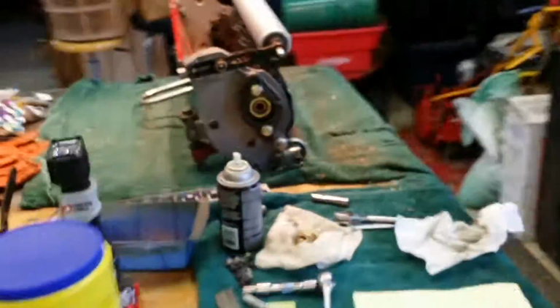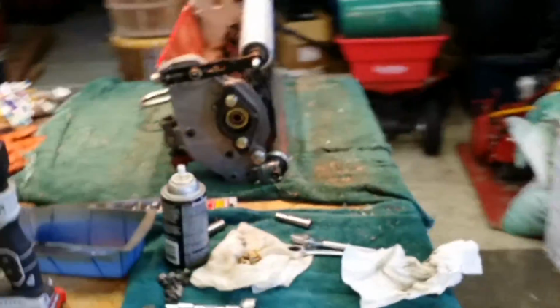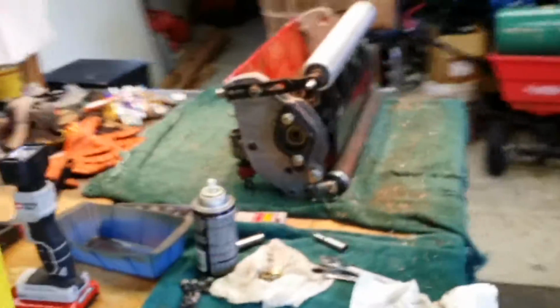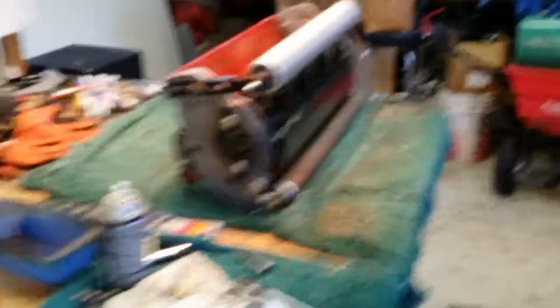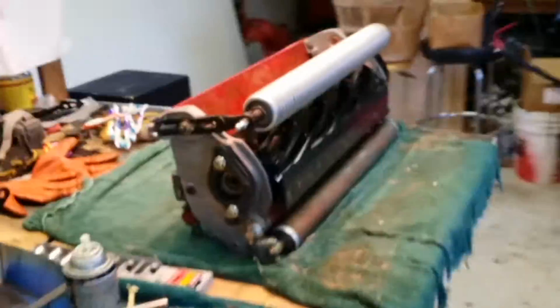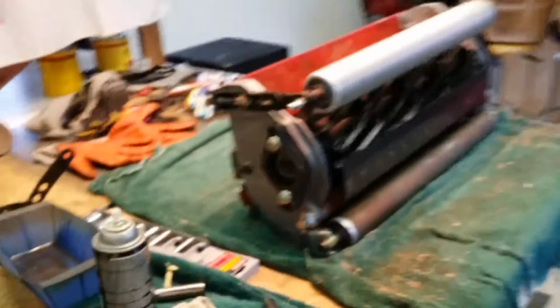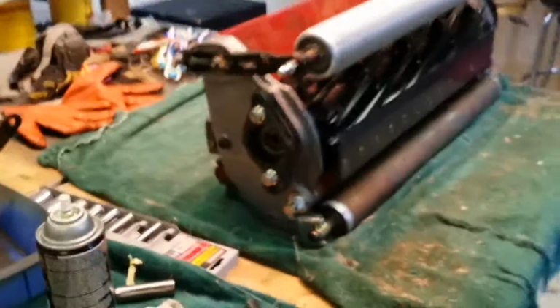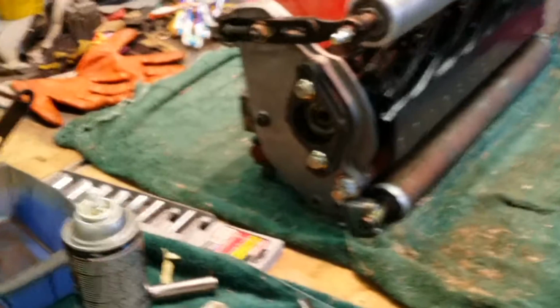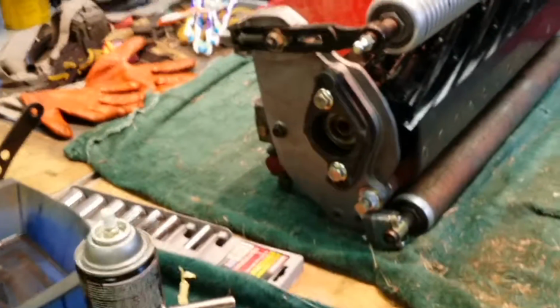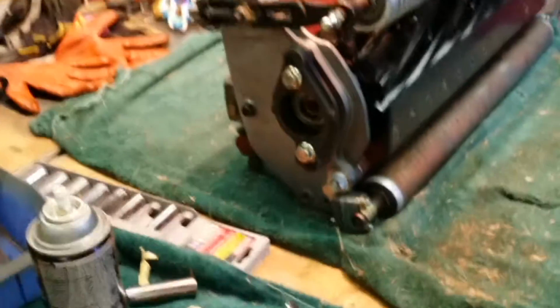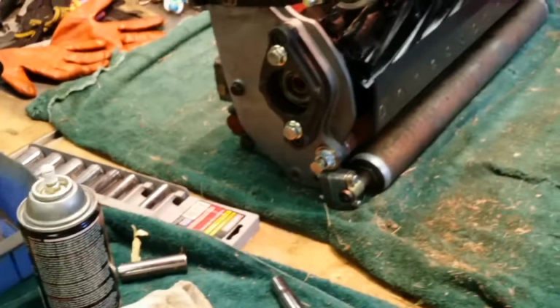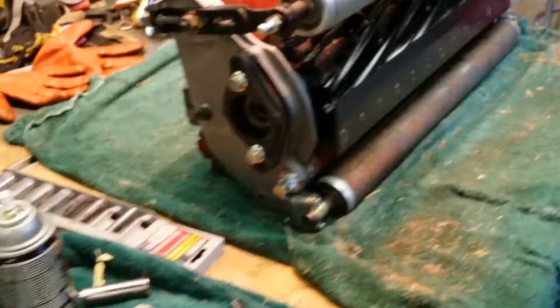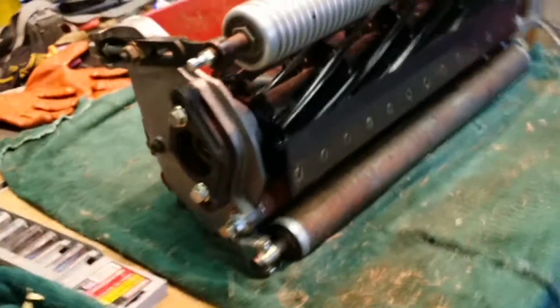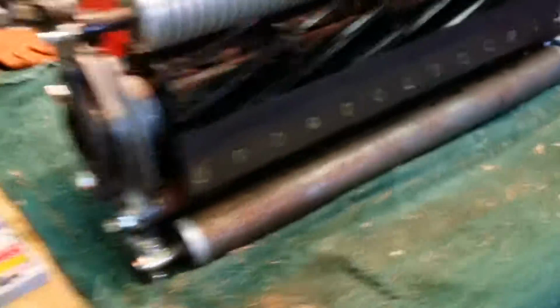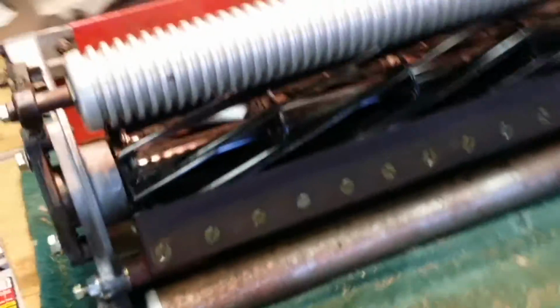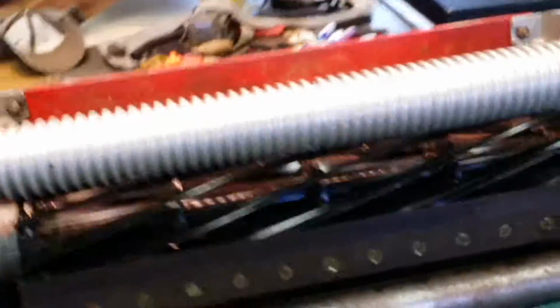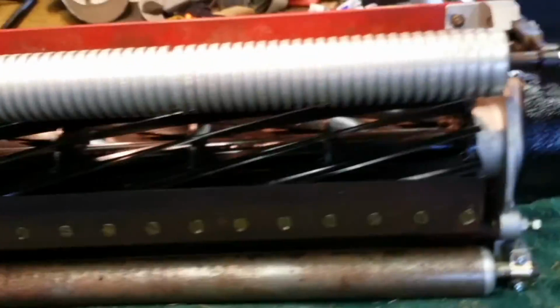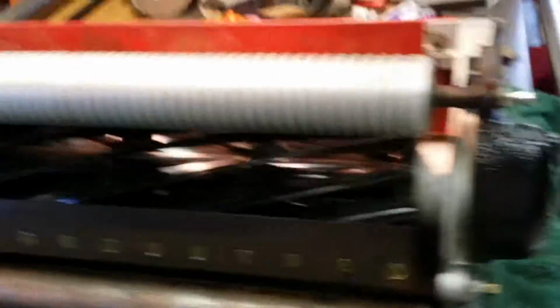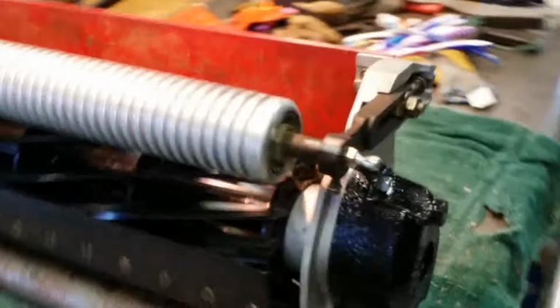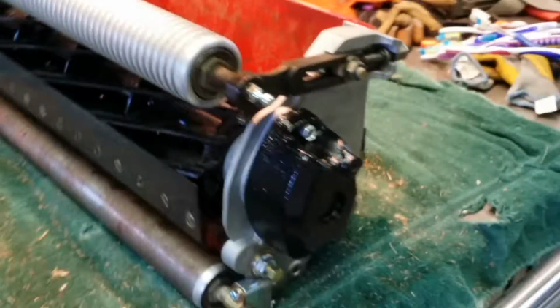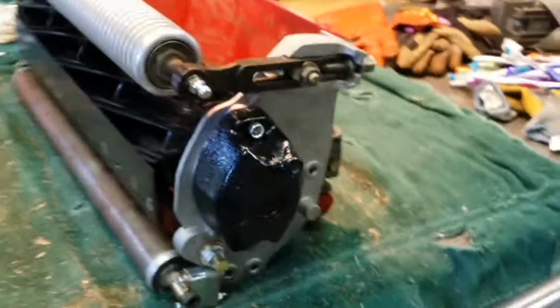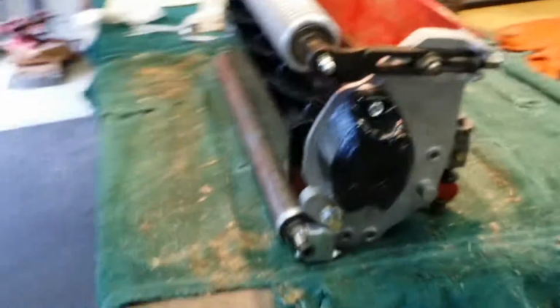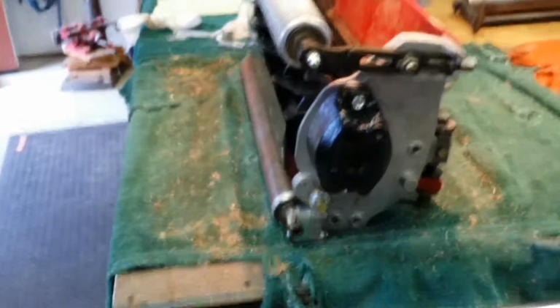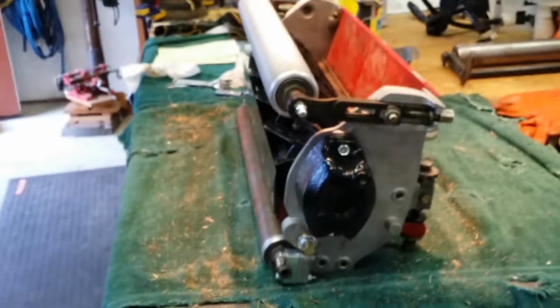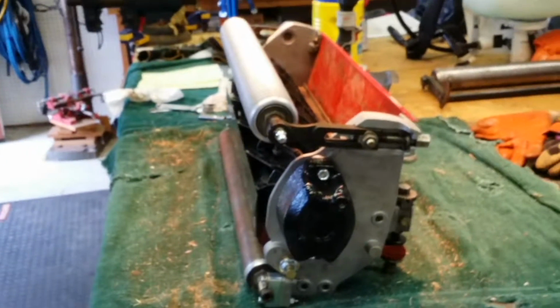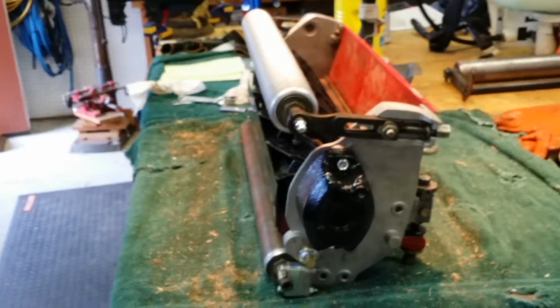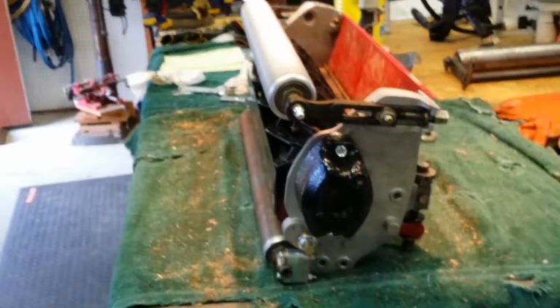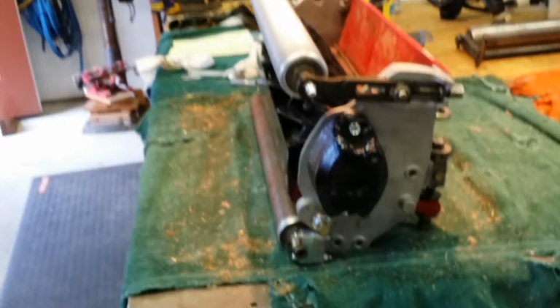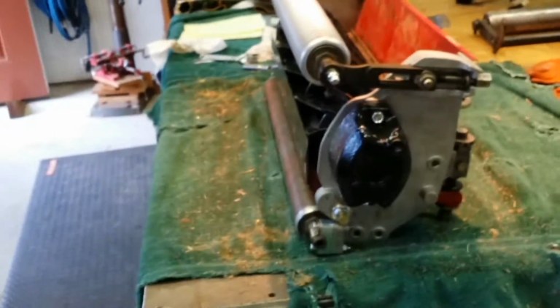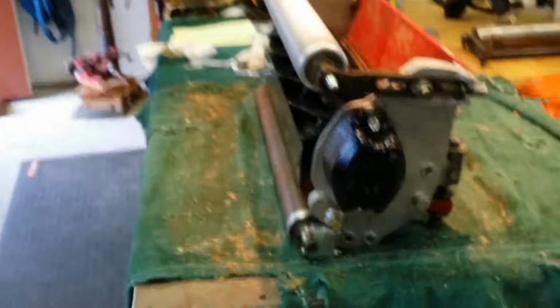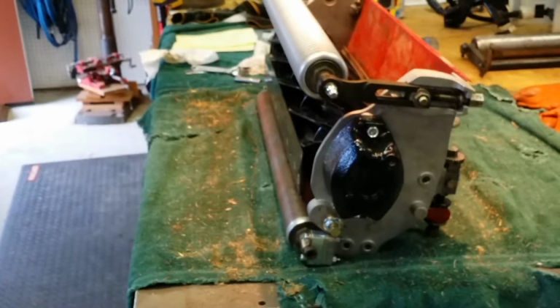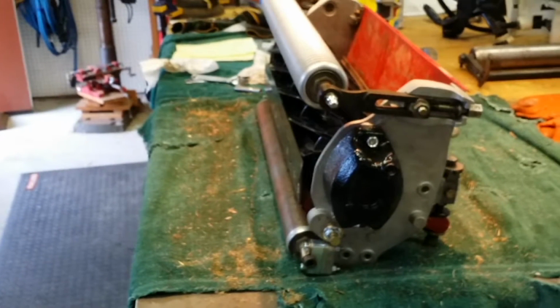It's all together now. As soon as I get that hardware in, in another couple of days, there's a place over in Melbourne that I'm going to have to take this to go ahead and get everything all adjusted. So we'll see.